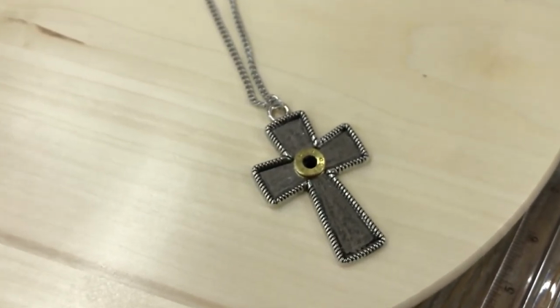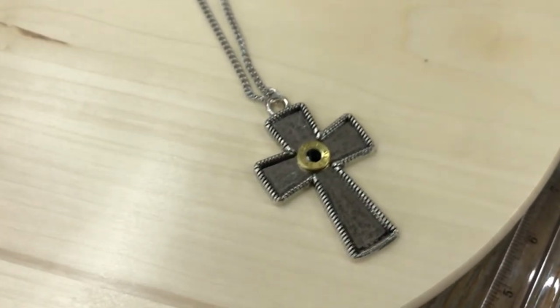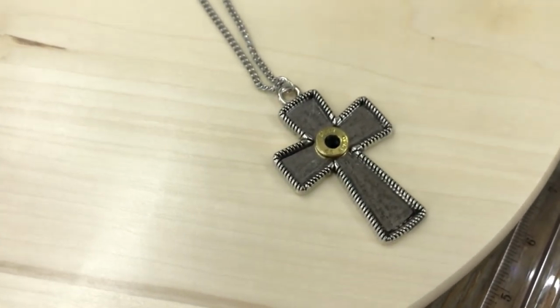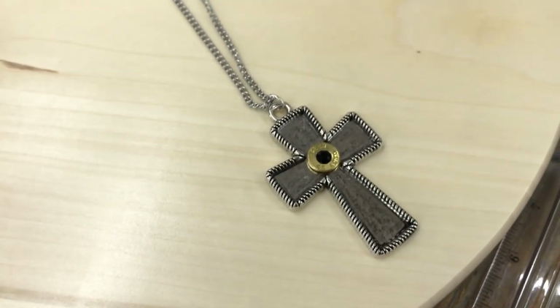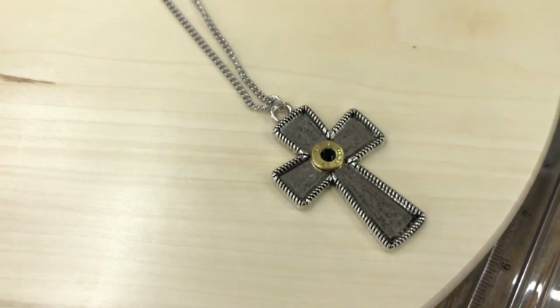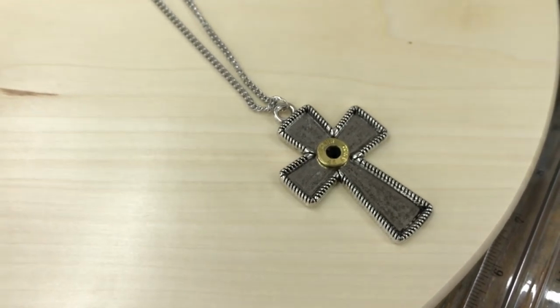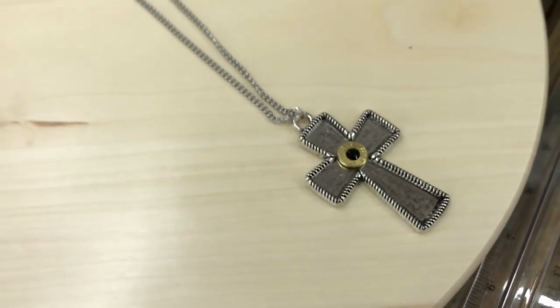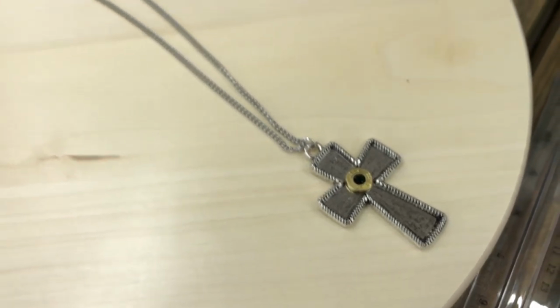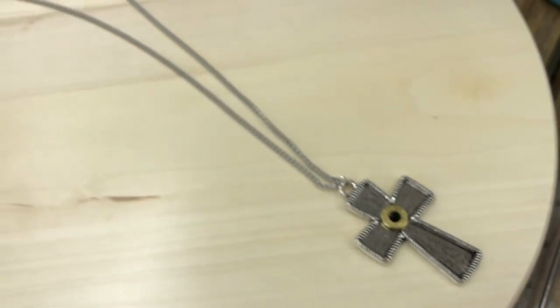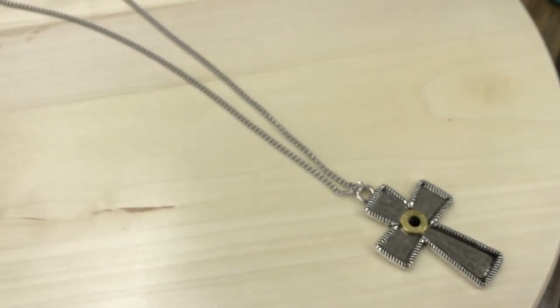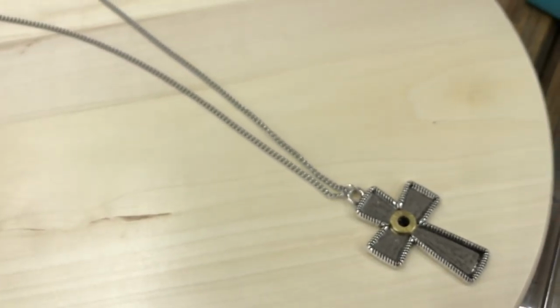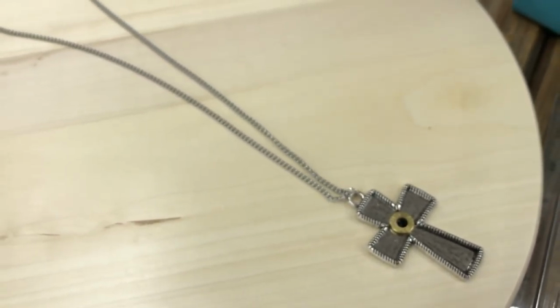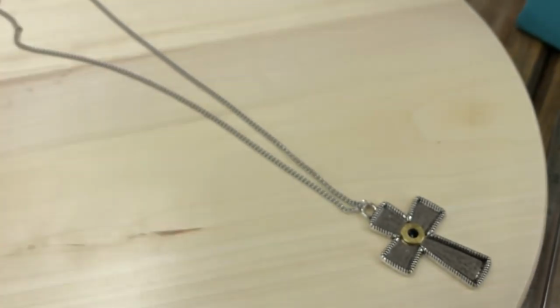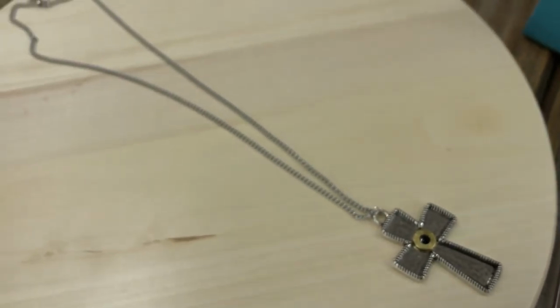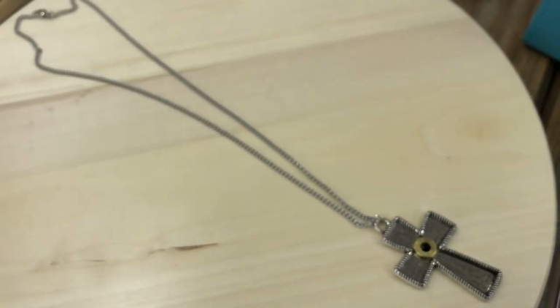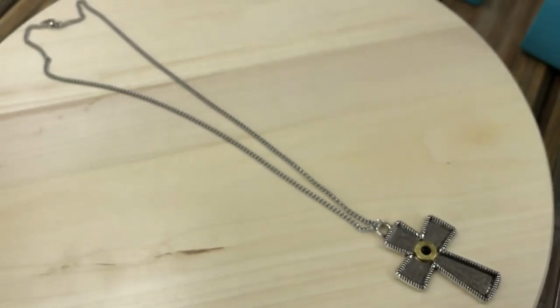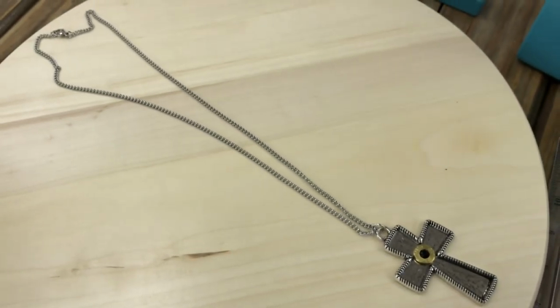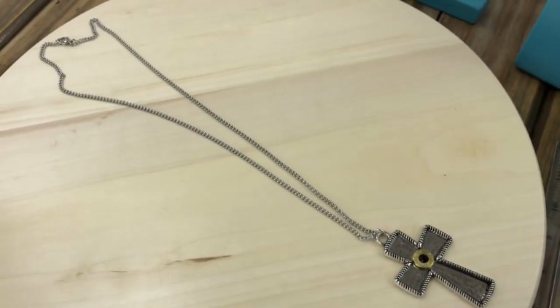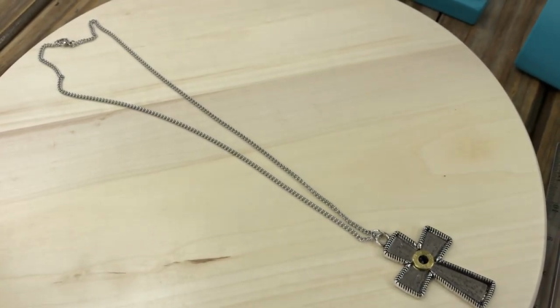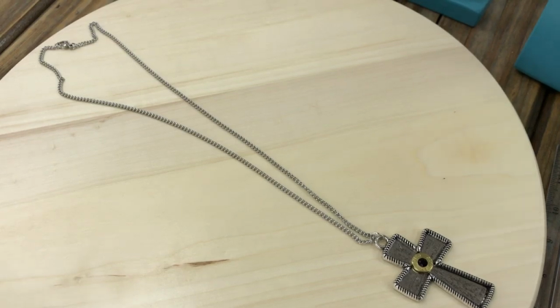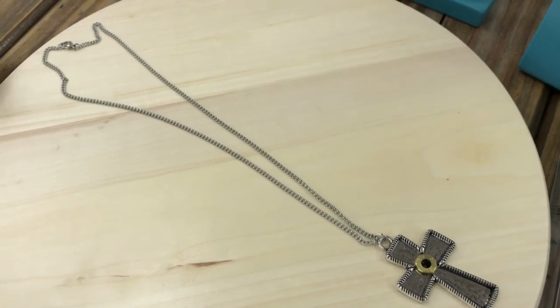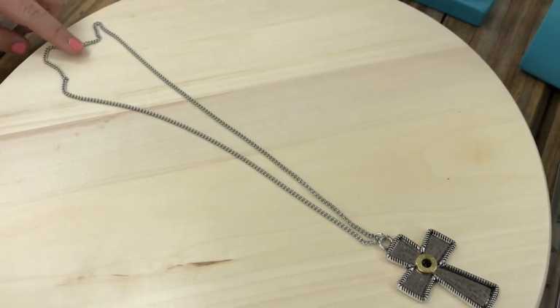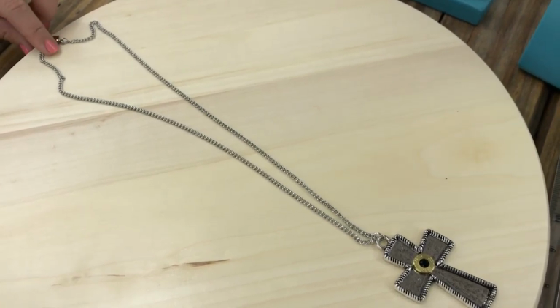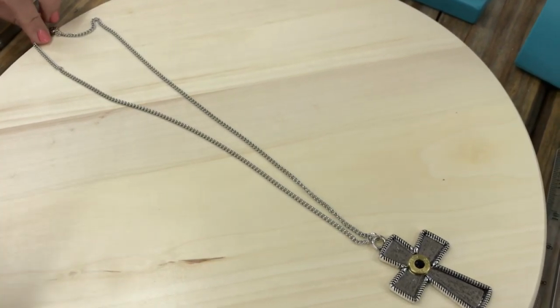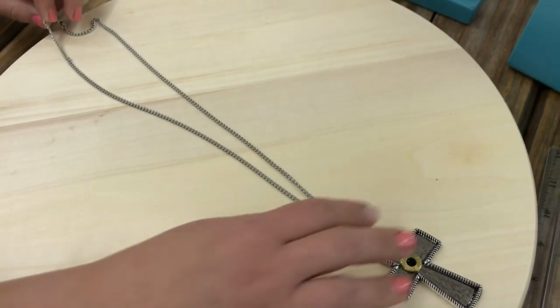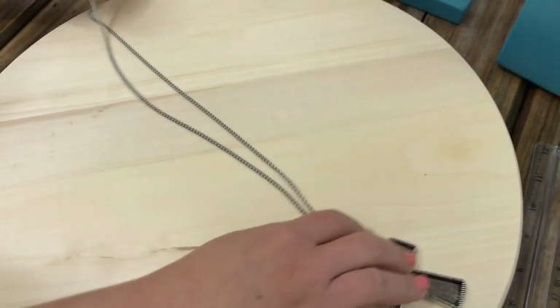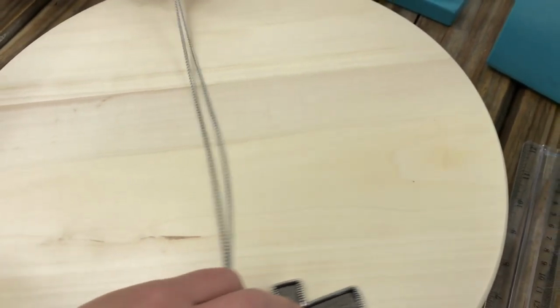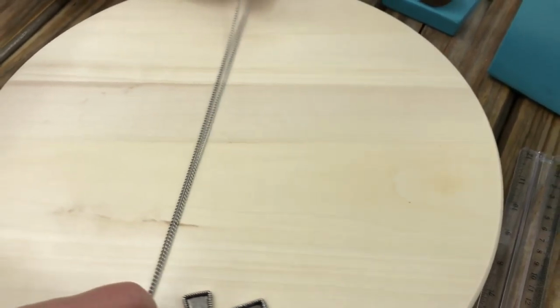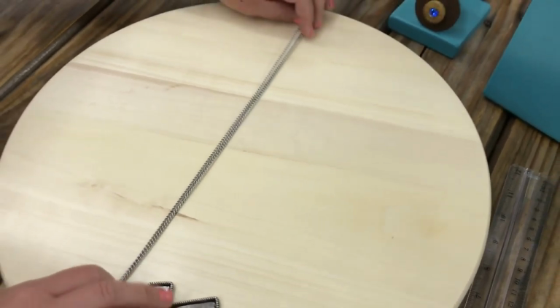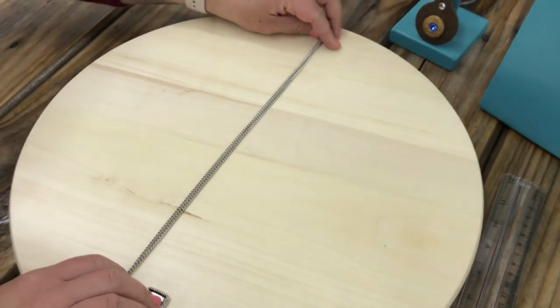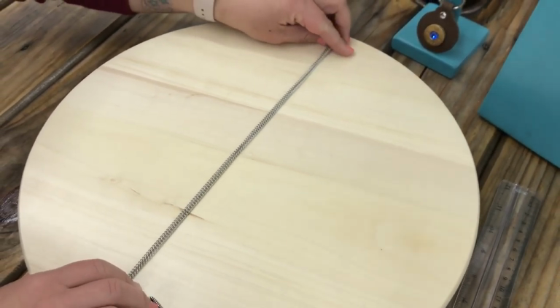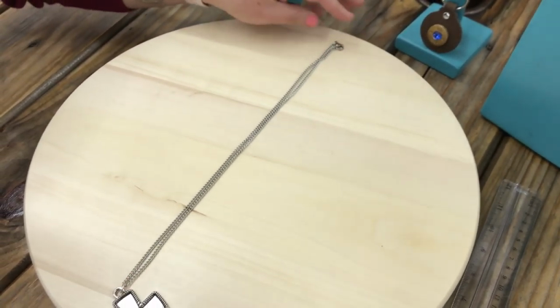It's all stainless steel, so you have strength and durability — you don't have to worry about it coming apart. You have a really nice long men's stainless steel curb chain.